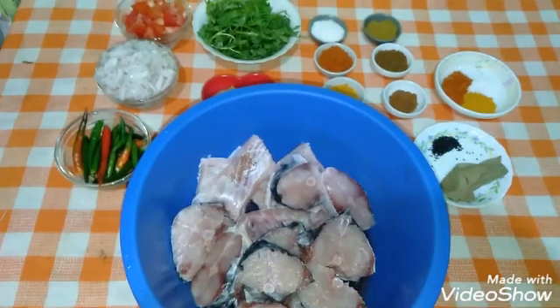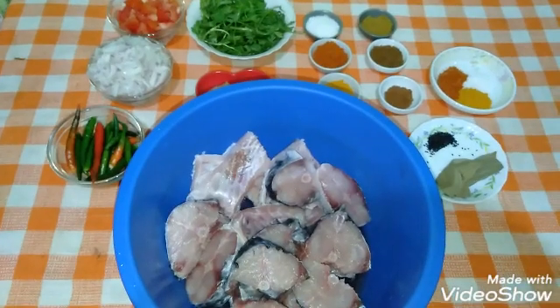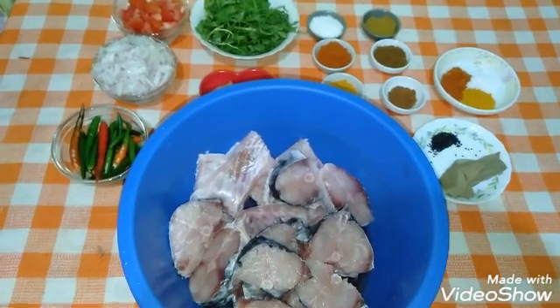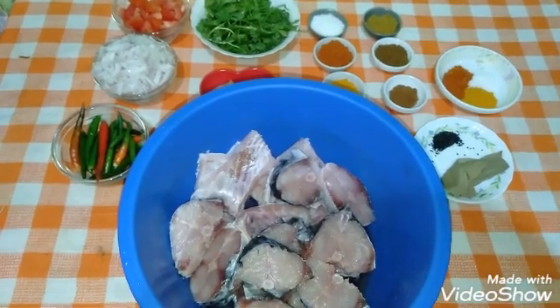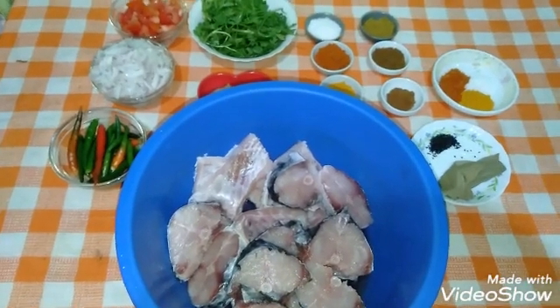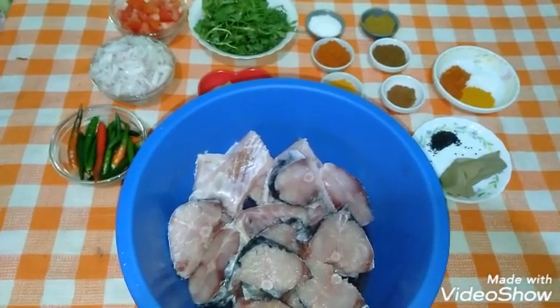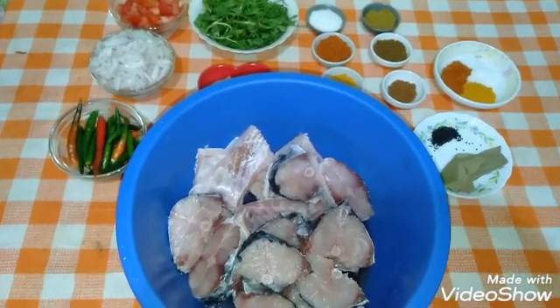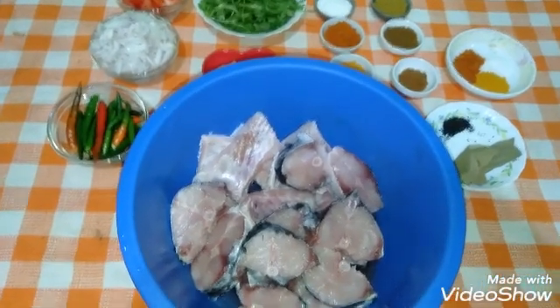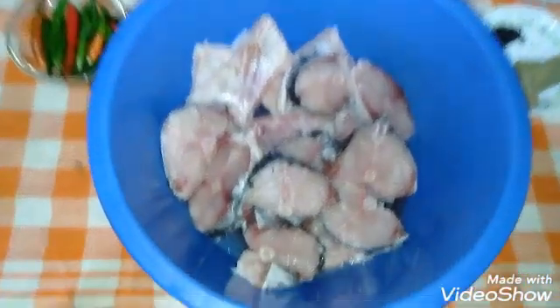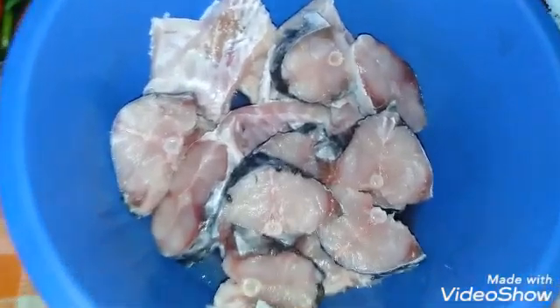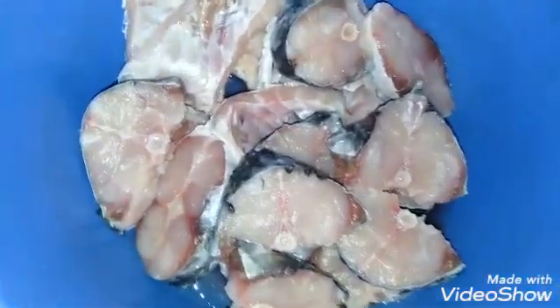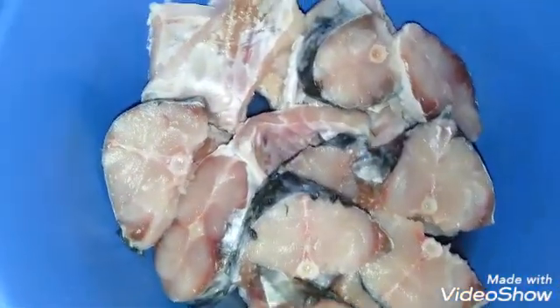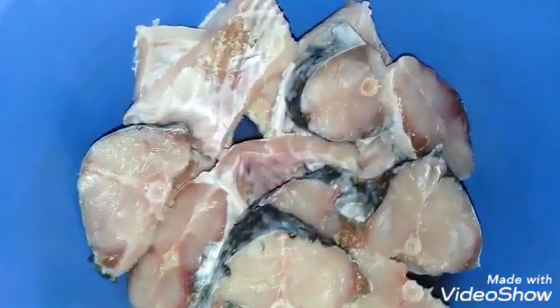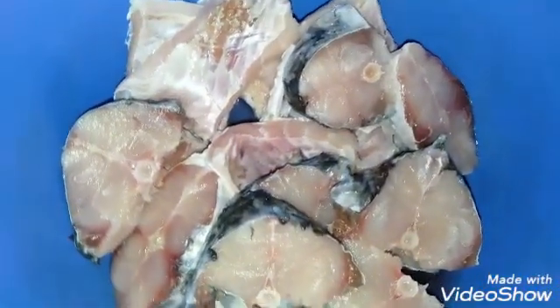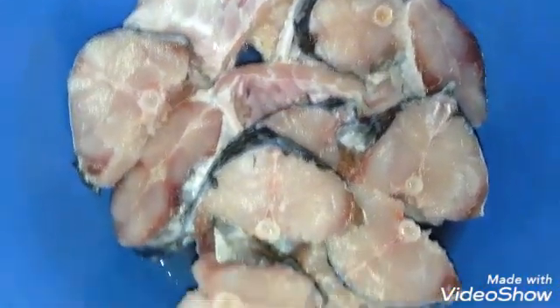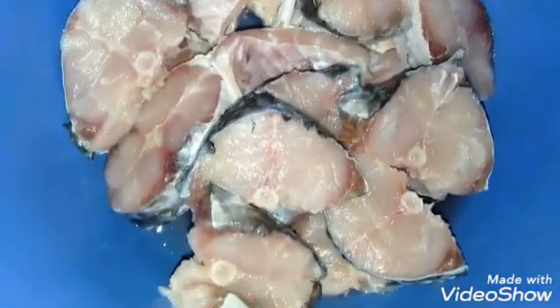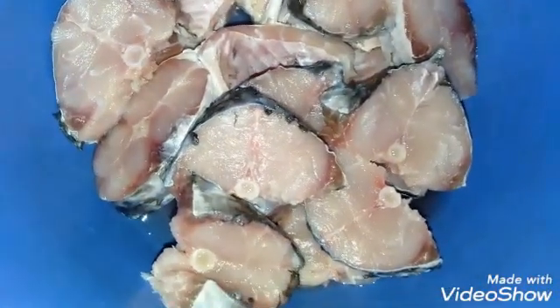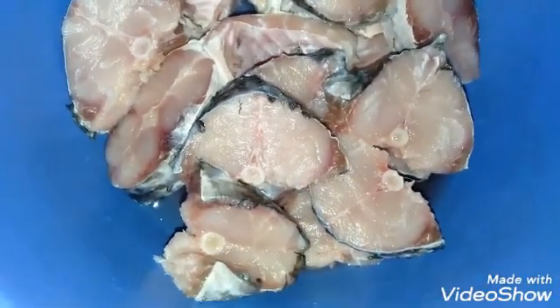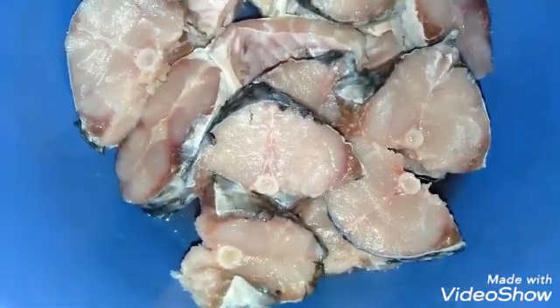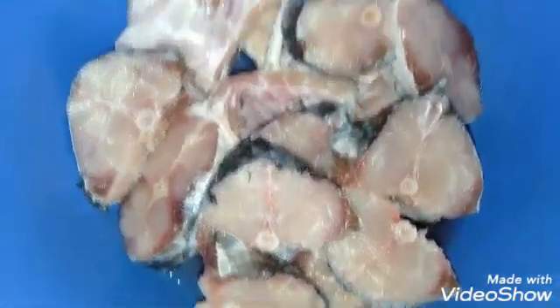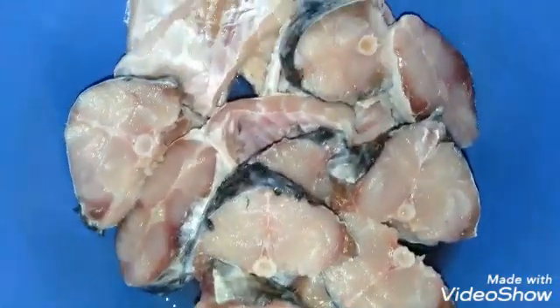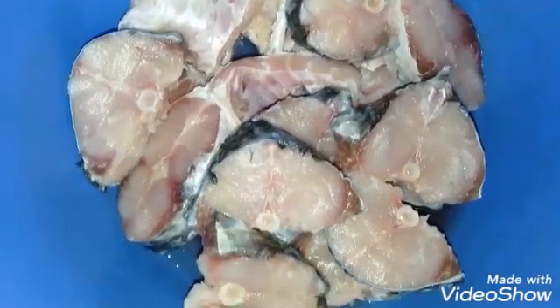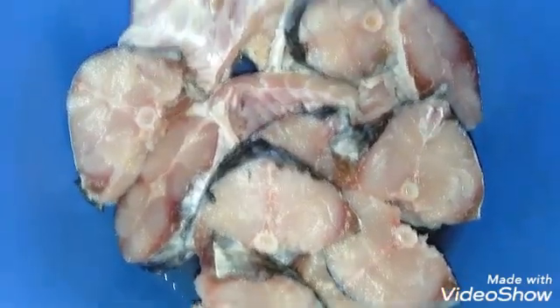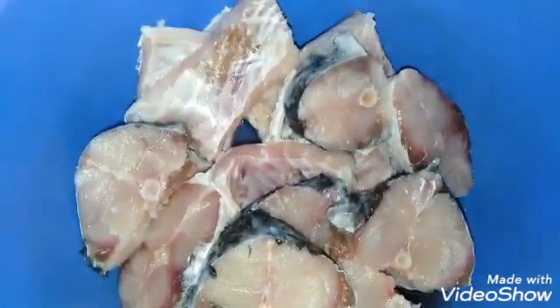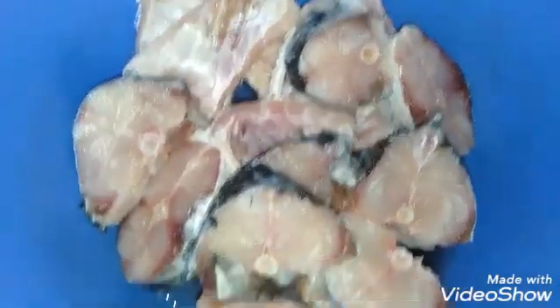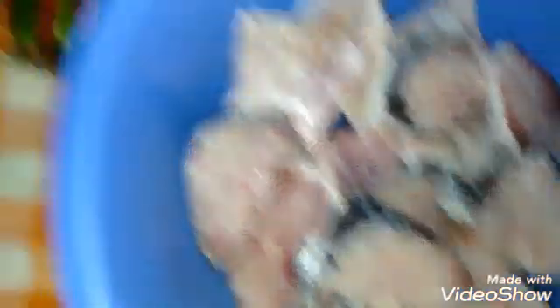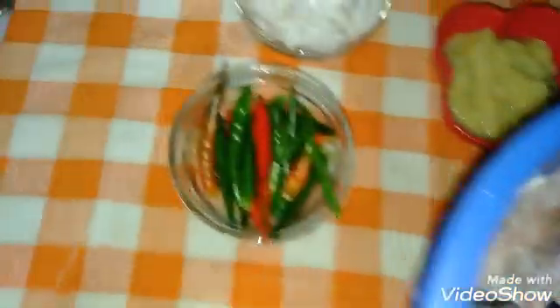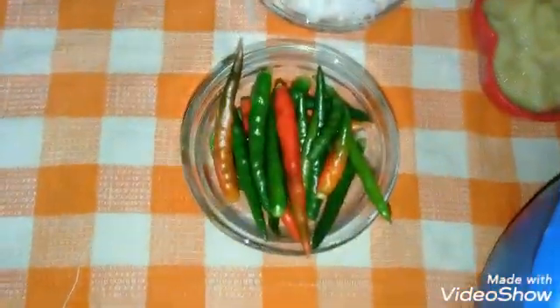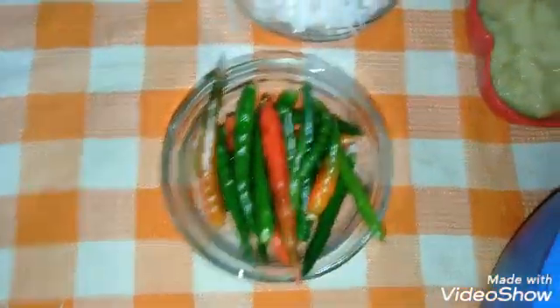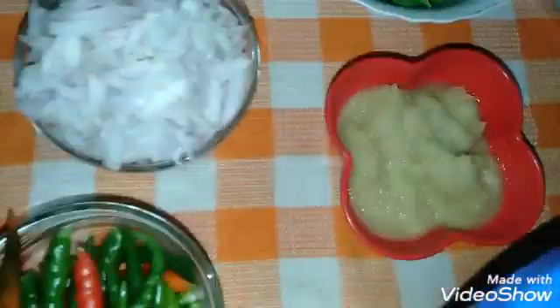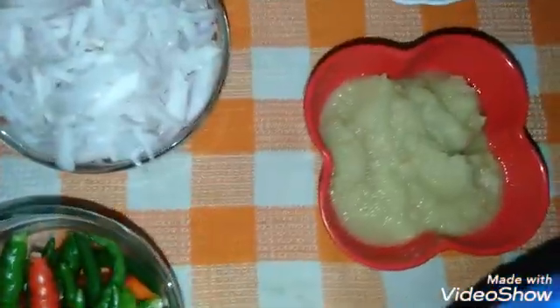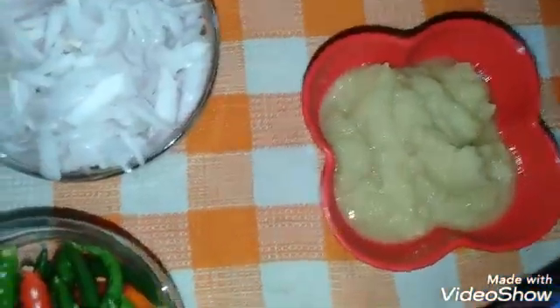Assalamu alaikum, good evening everyone. Today I decided to add oil — it is greenhornum. I am always packing some plastics of Succoise.